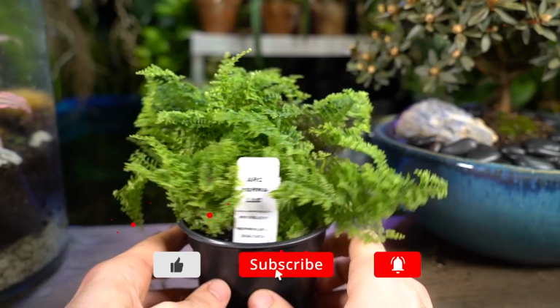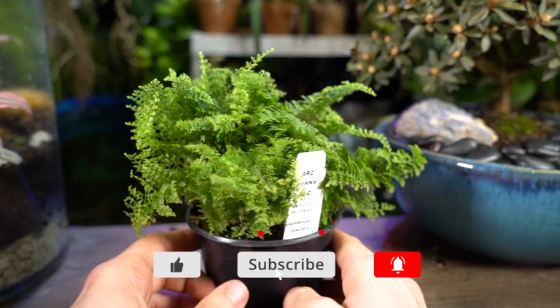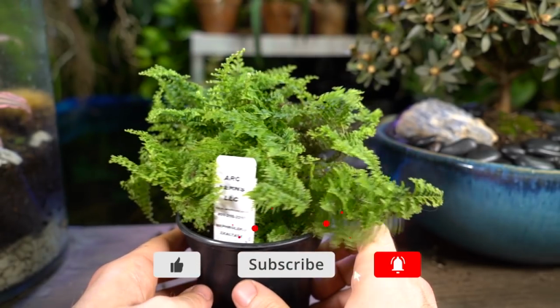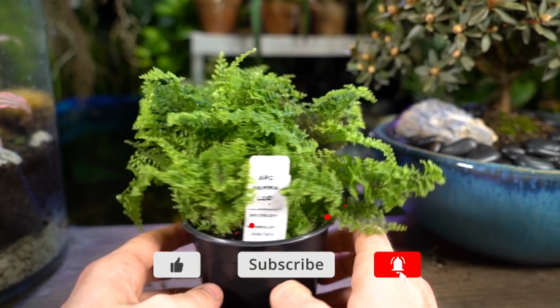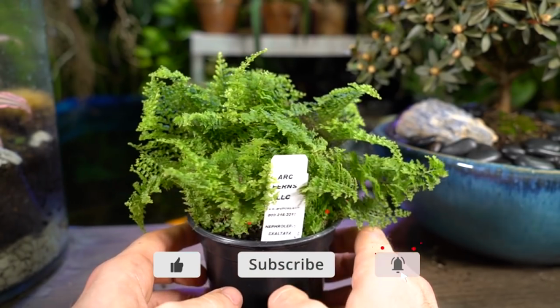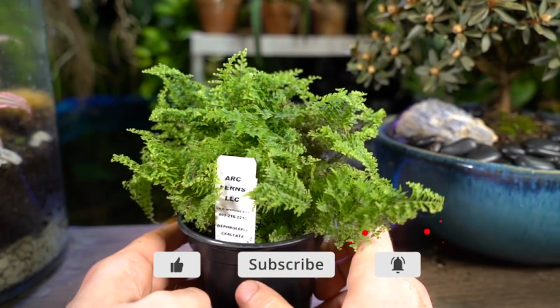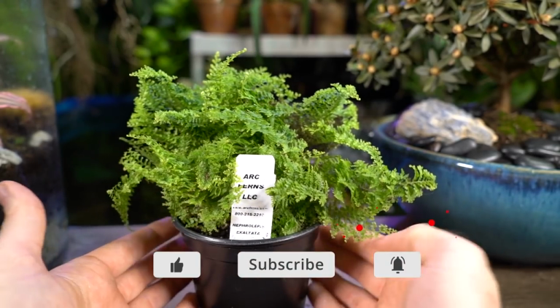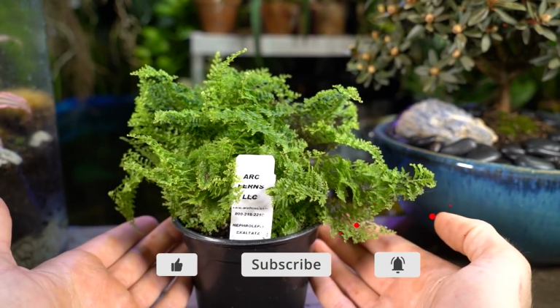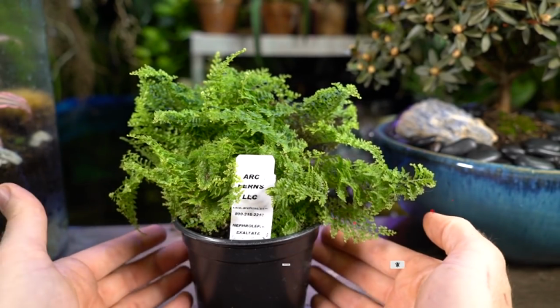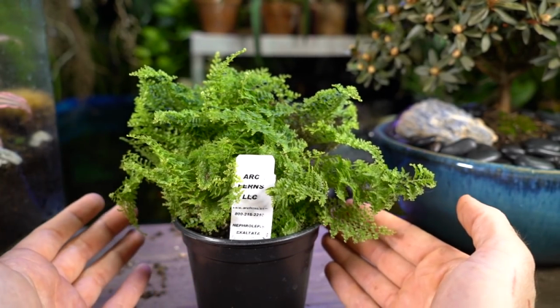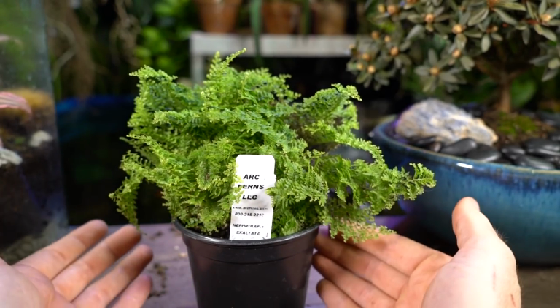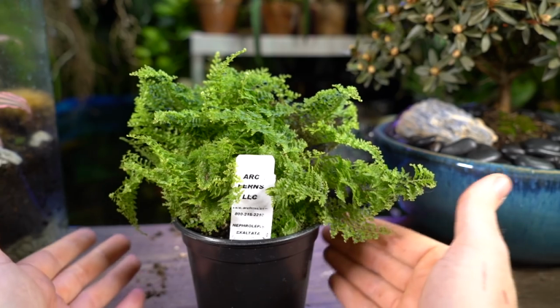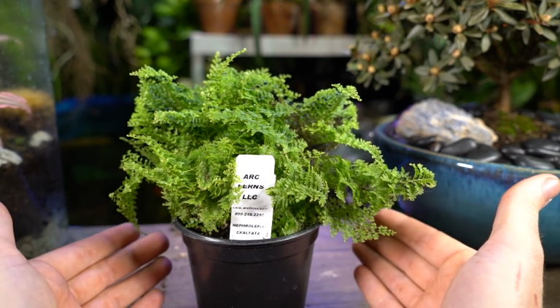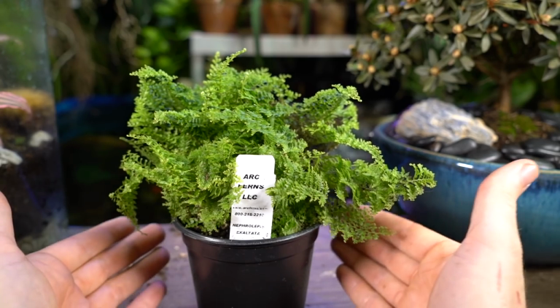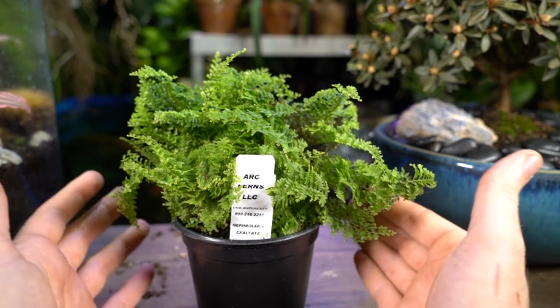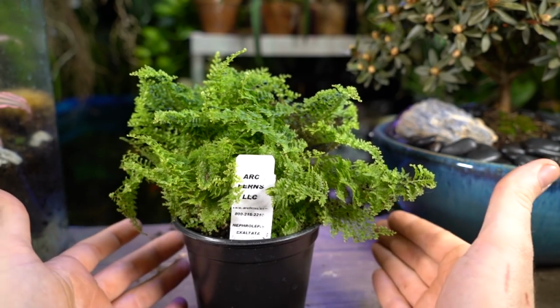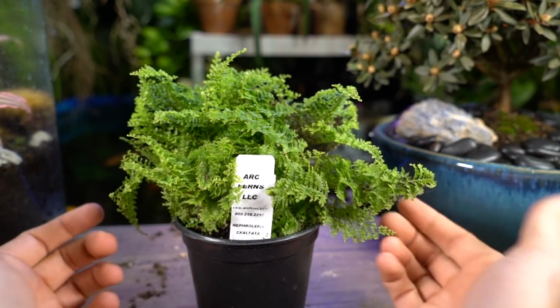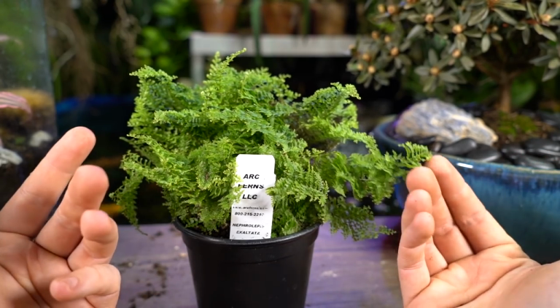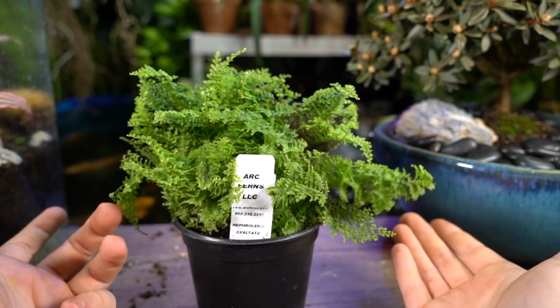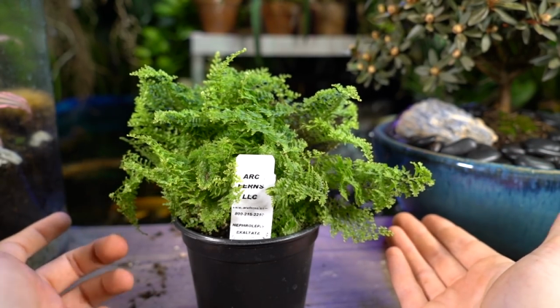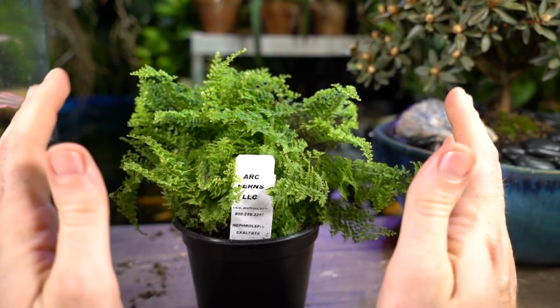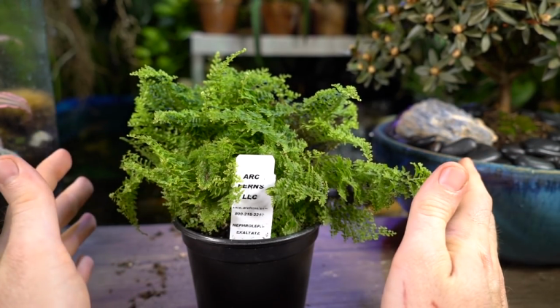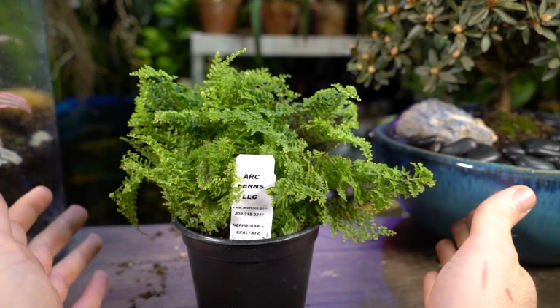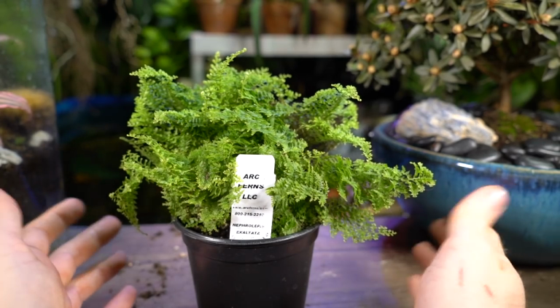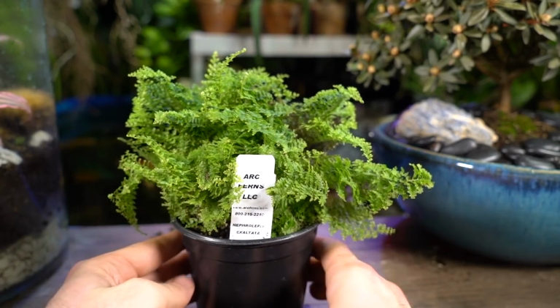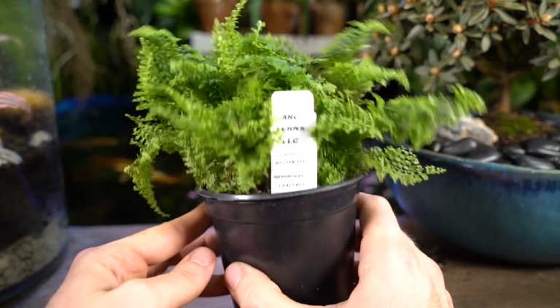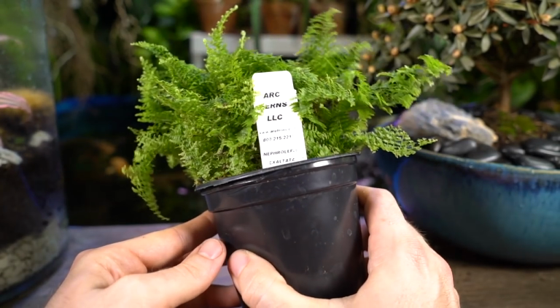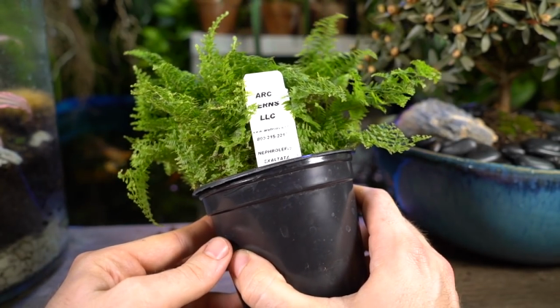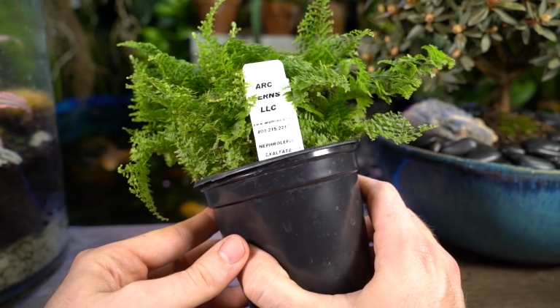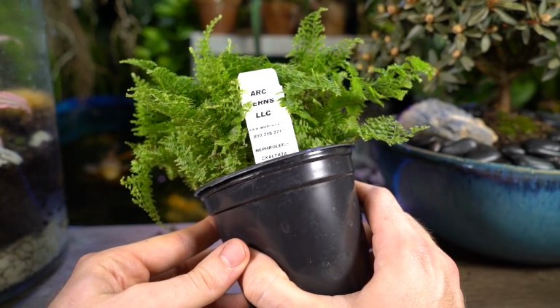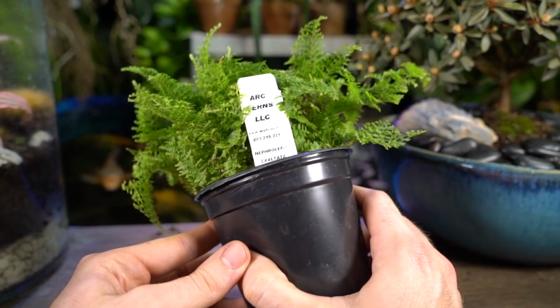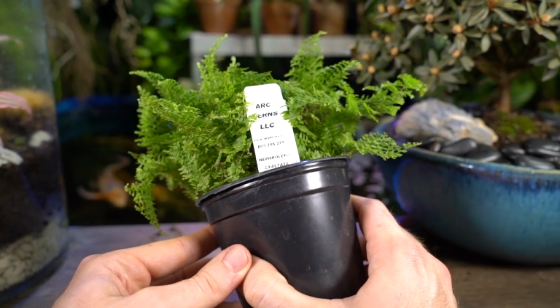I was thinking, since it's a Nephrolepis exaltata, that name might sound familiar because the Boston fern is Nephrolepis exaltata Bostoniensis, which is a super easy fern. But that doesn't mean anything here, because this one I'm noticing — it's not so easy.